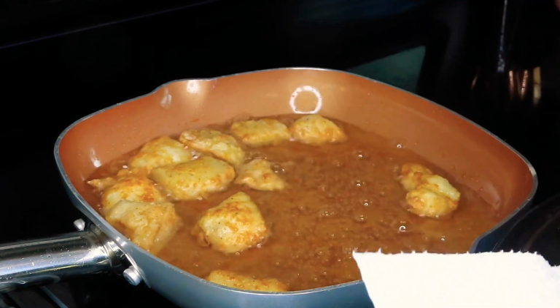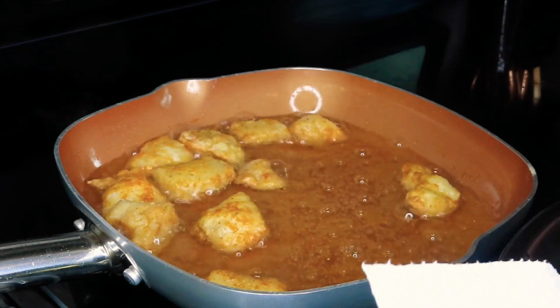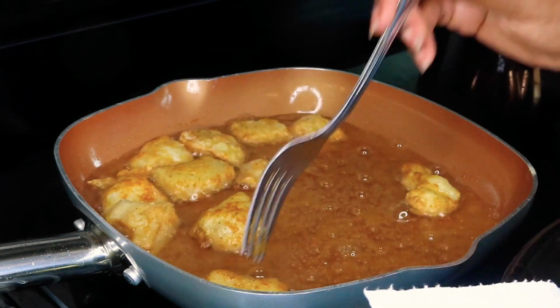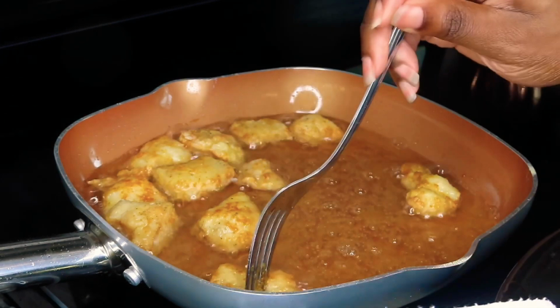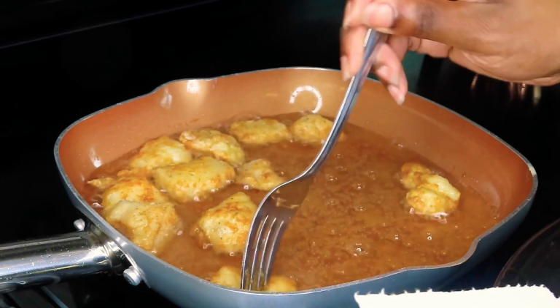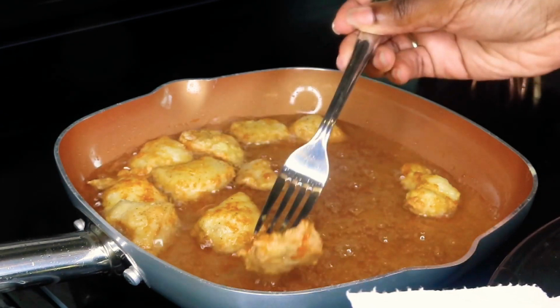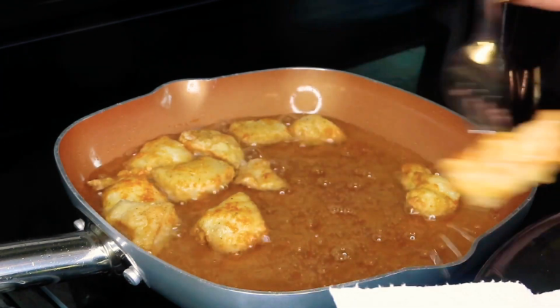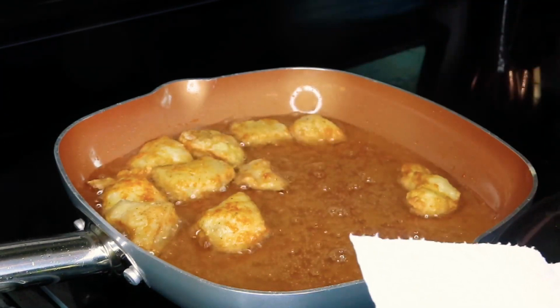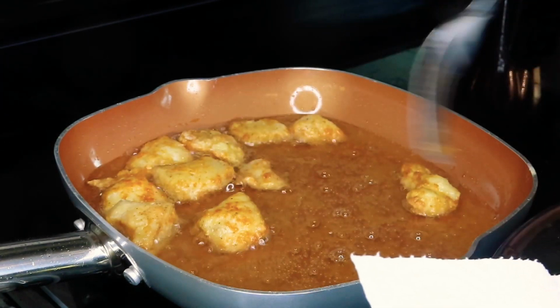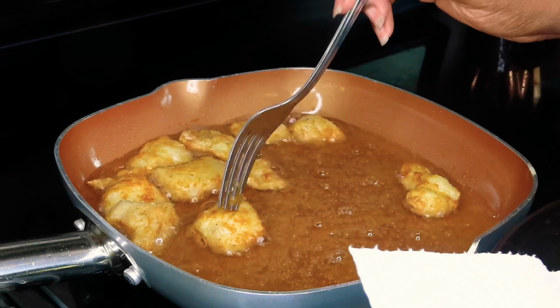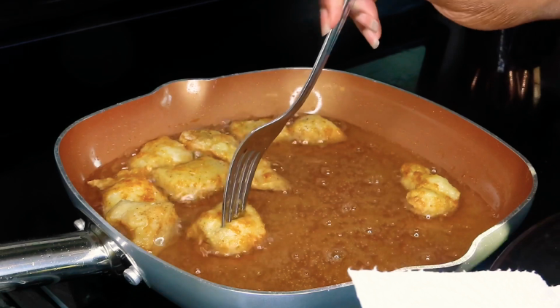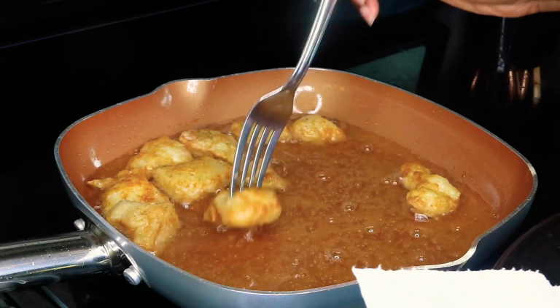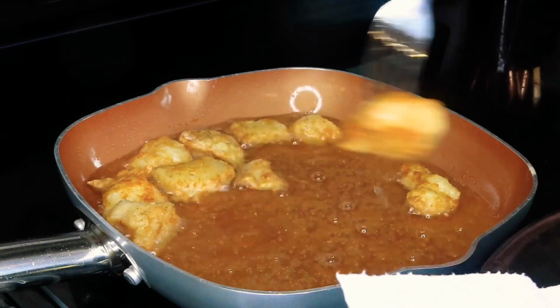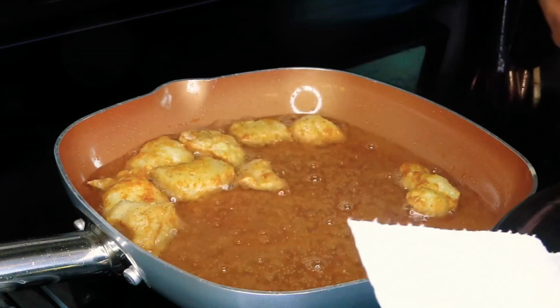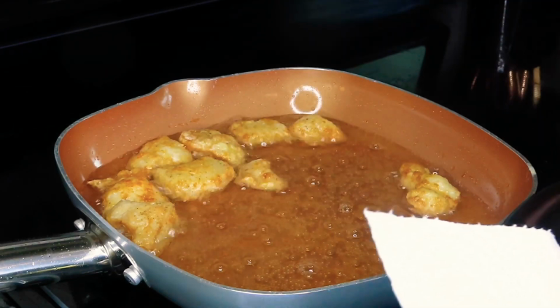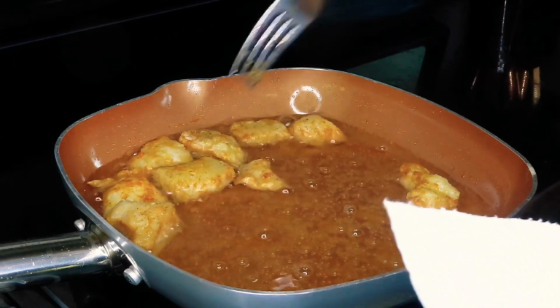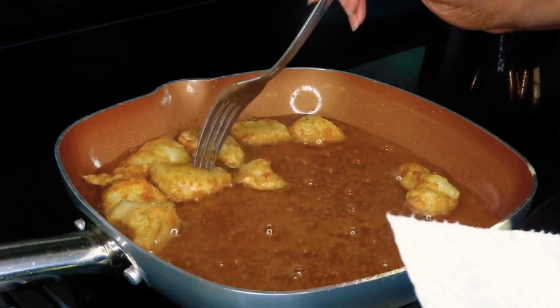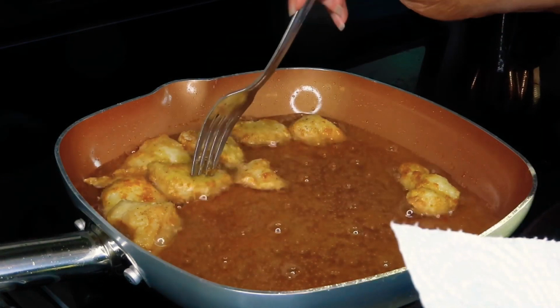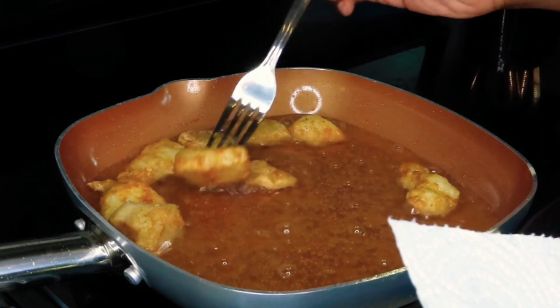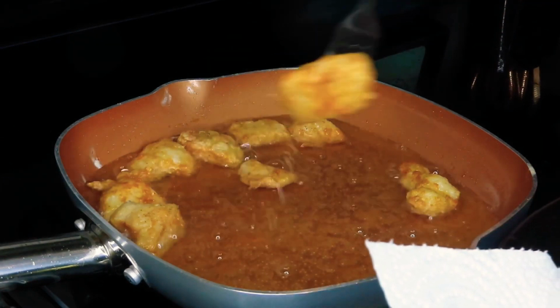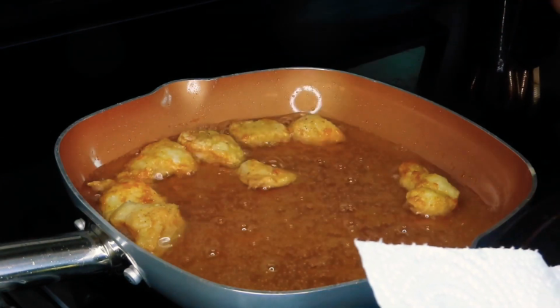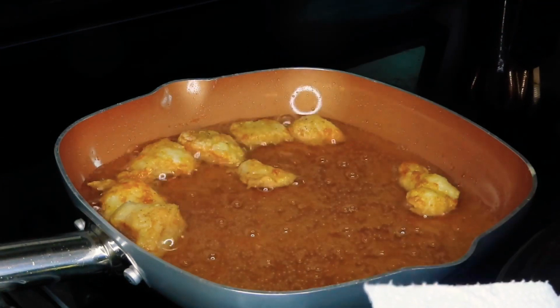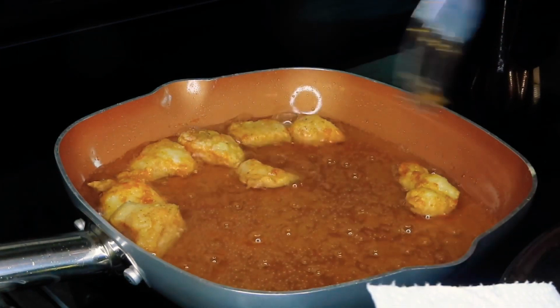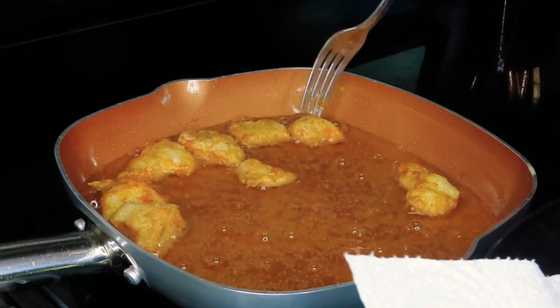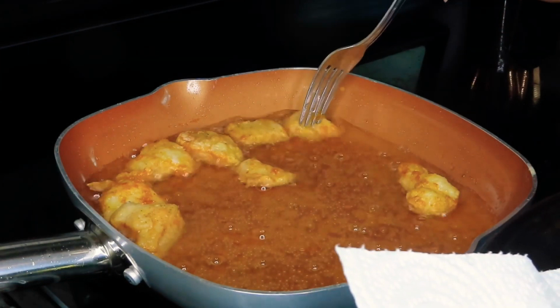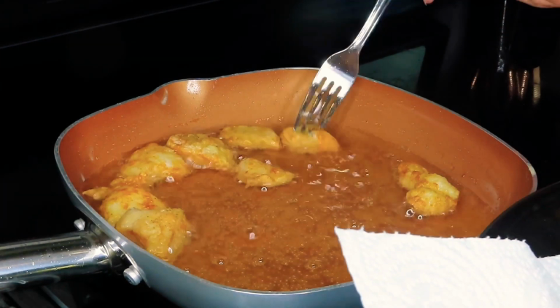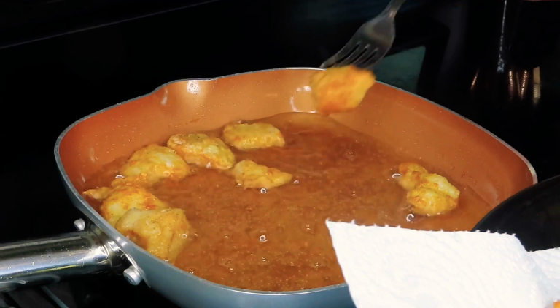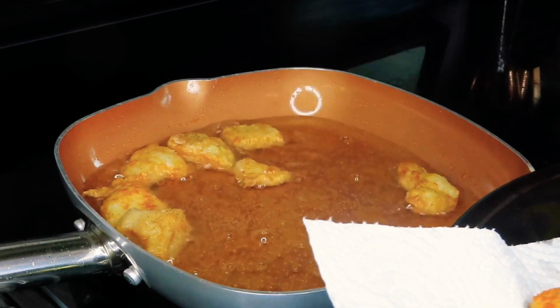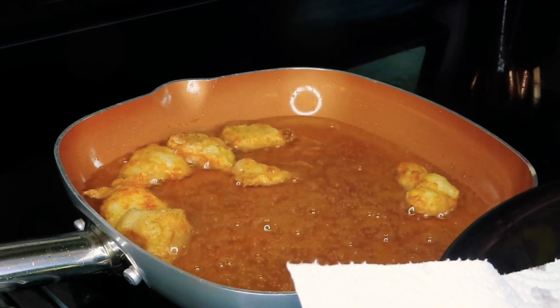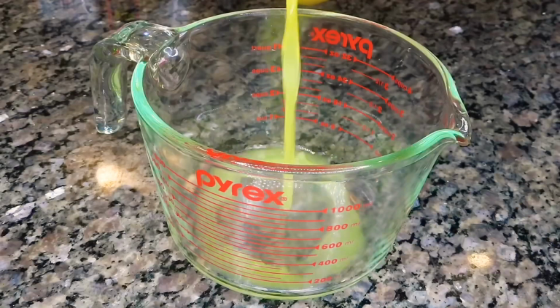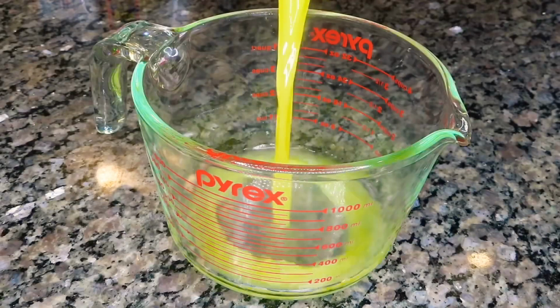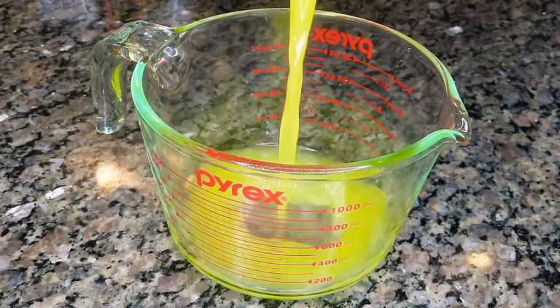I ended up doing three batches just so I wouldn't run the risk of overcrowding my pan and creating too much steam, which is not what you want when you're frying. So while our chicken is continuing to do their thing, we're going to go ahead and work on our orange sauce.